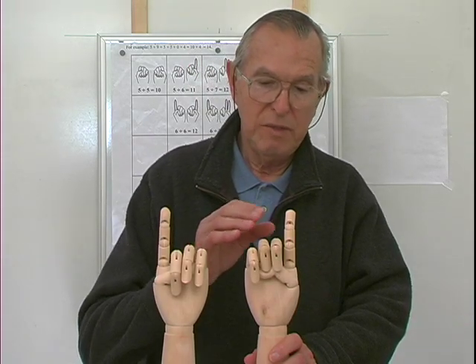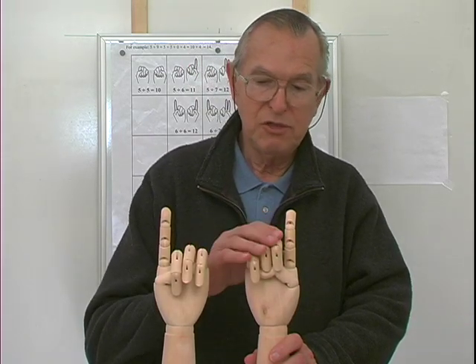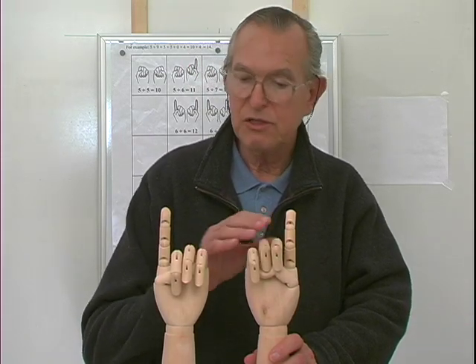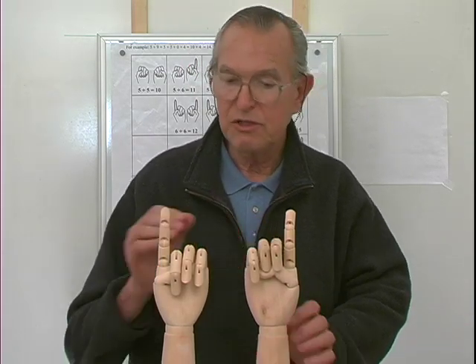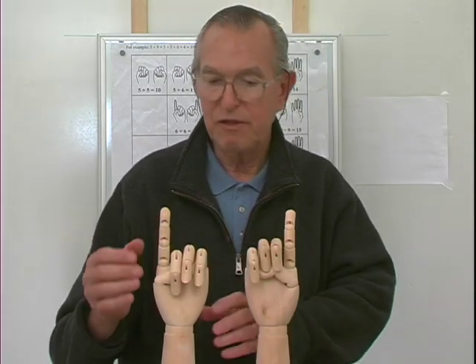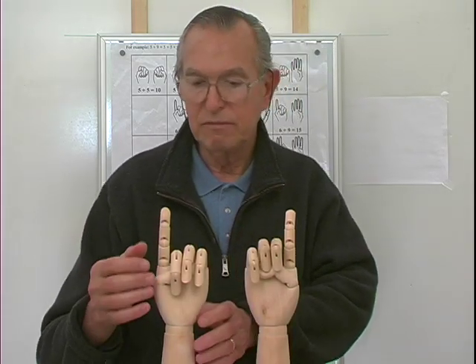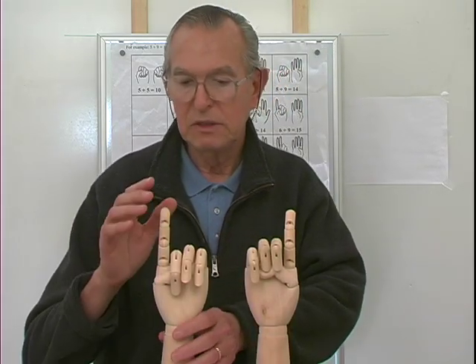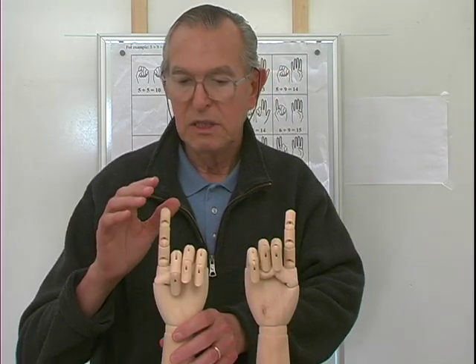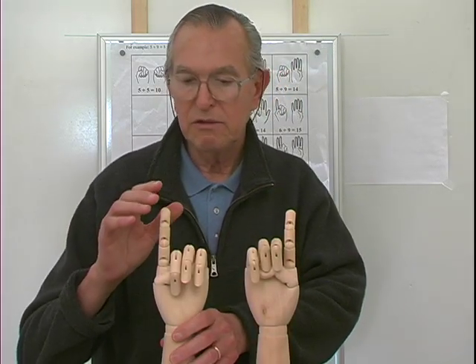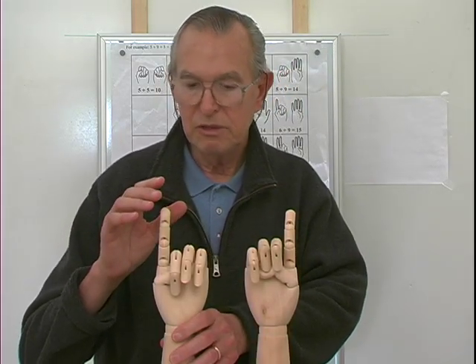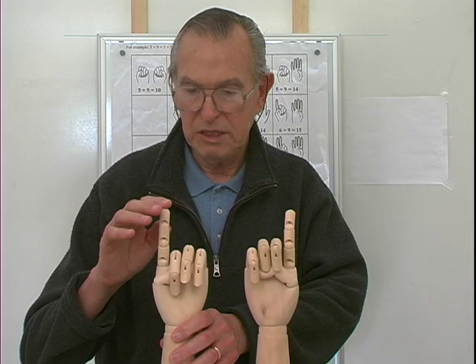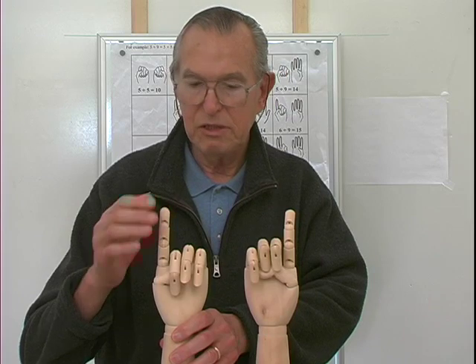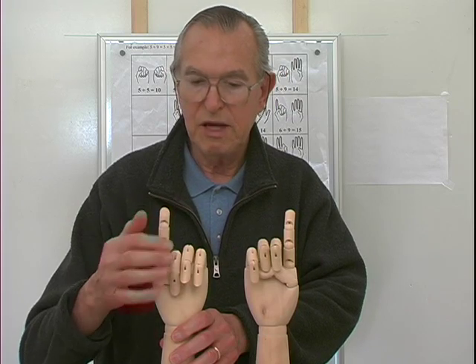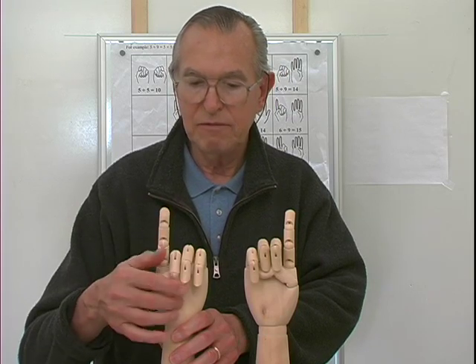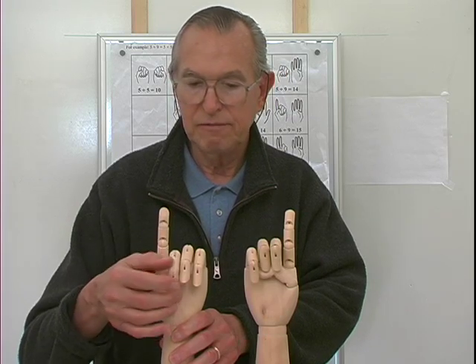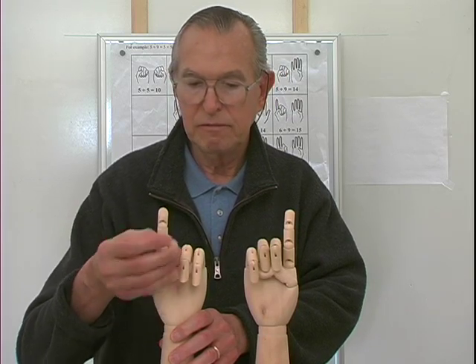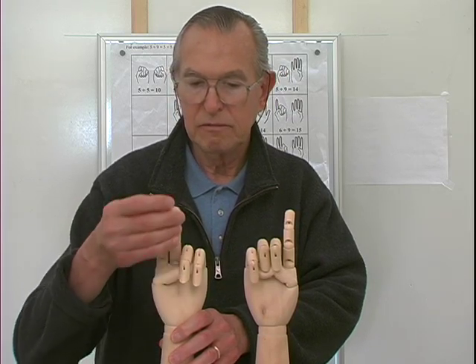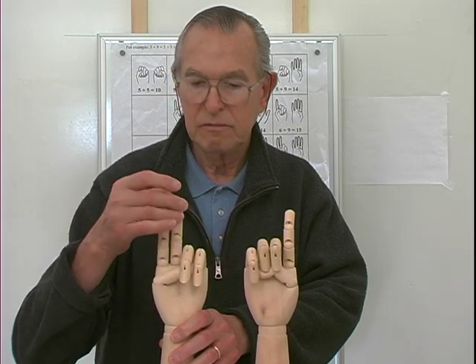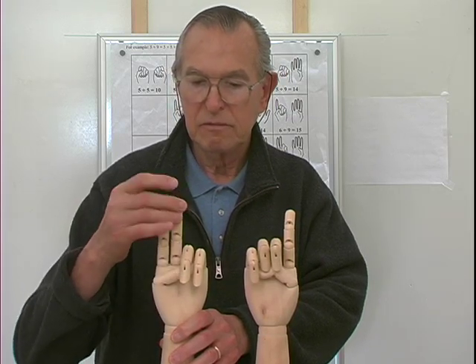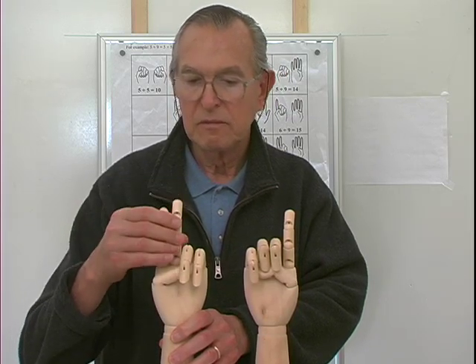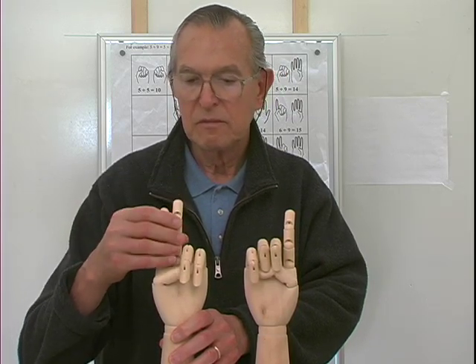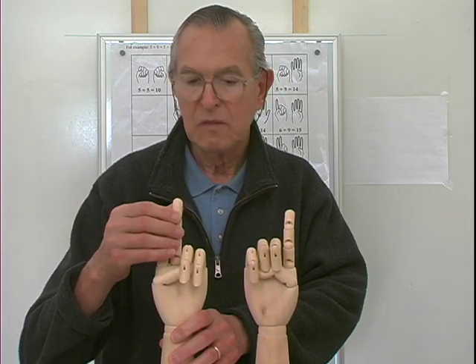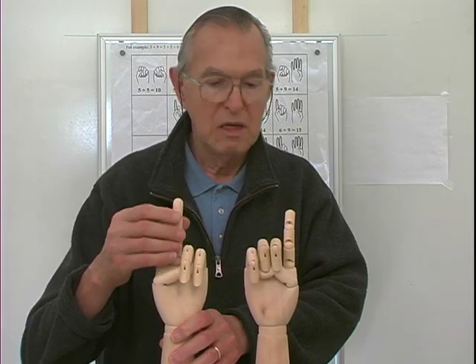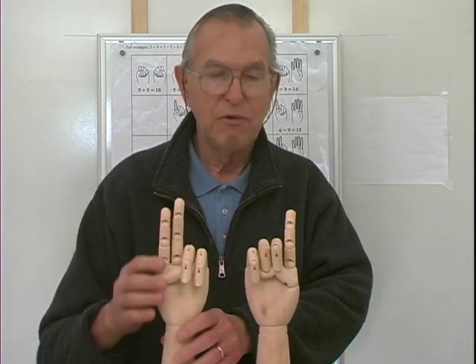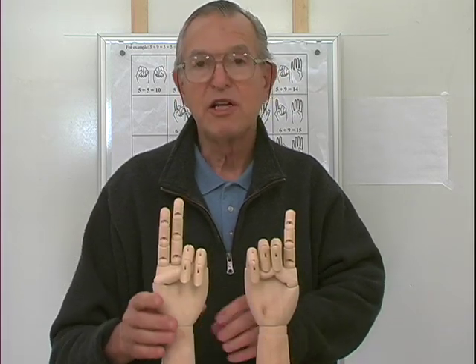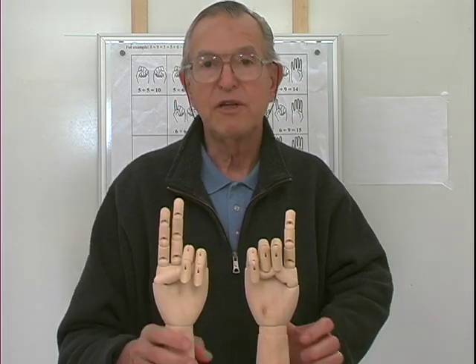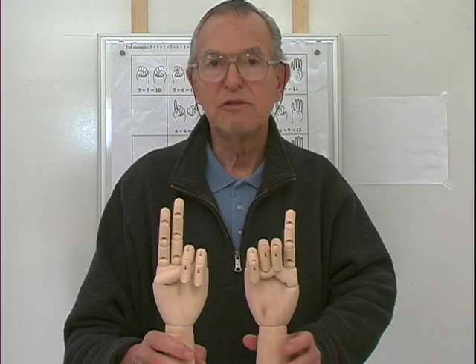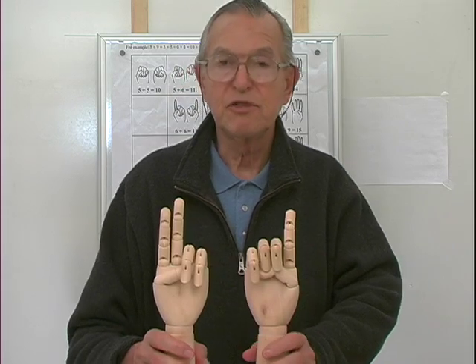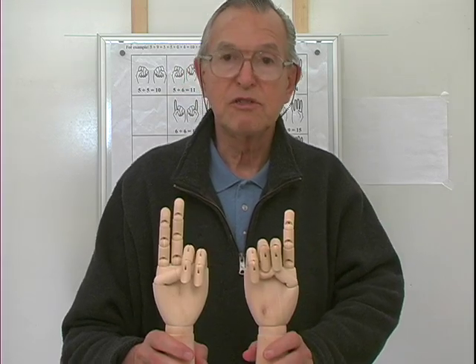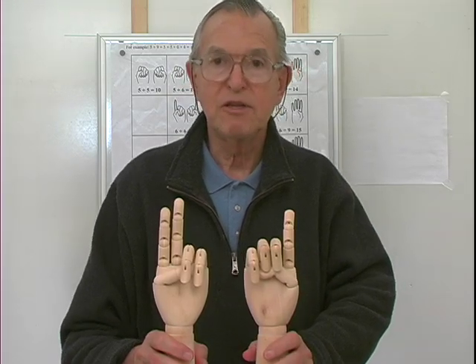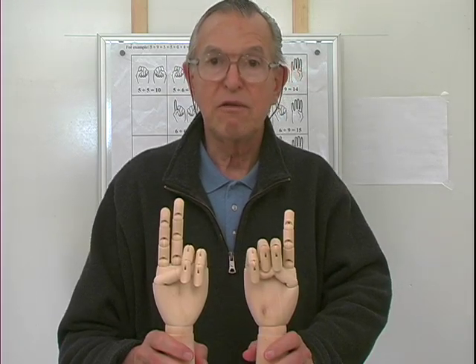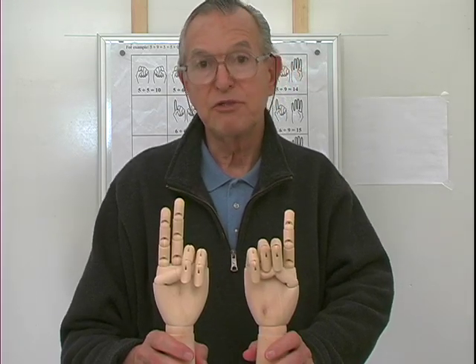Six and seven. Here's six, seven — three extended fingers. So six and seven are thirteen.